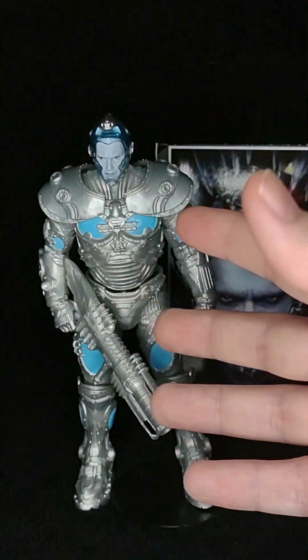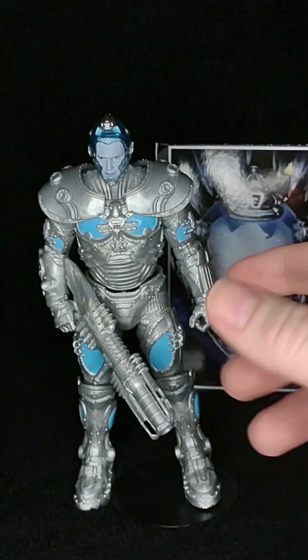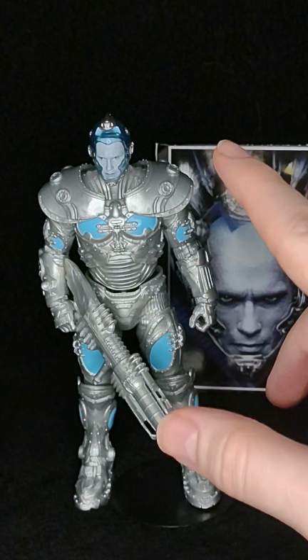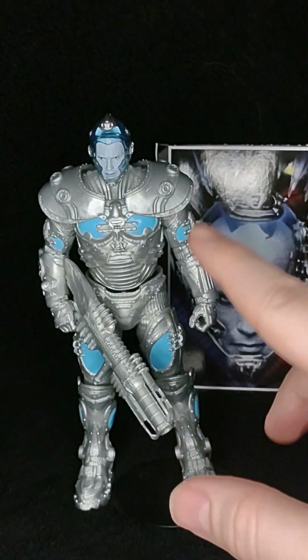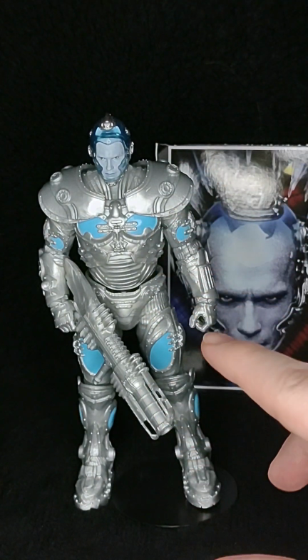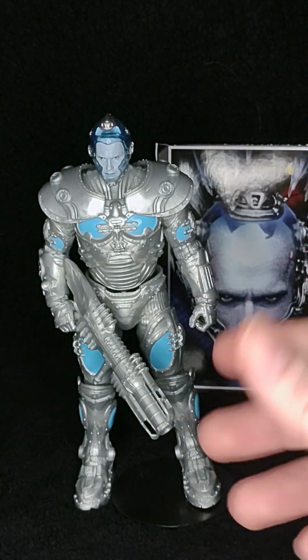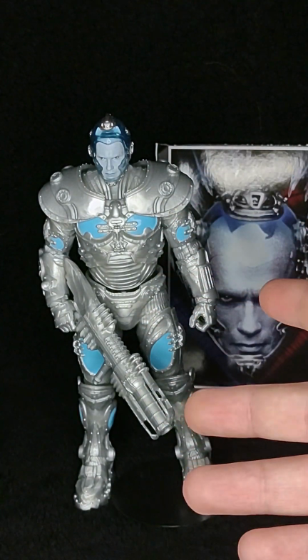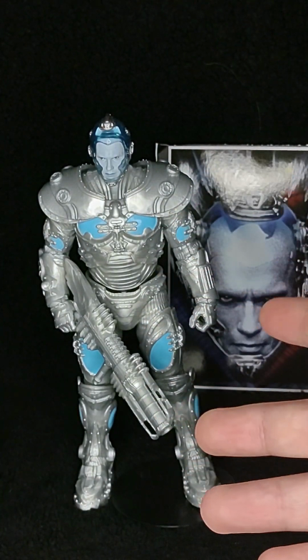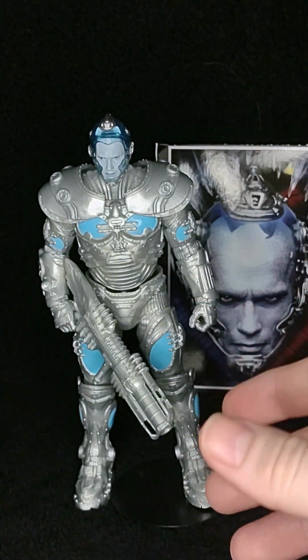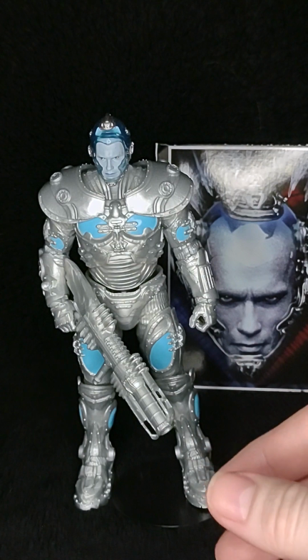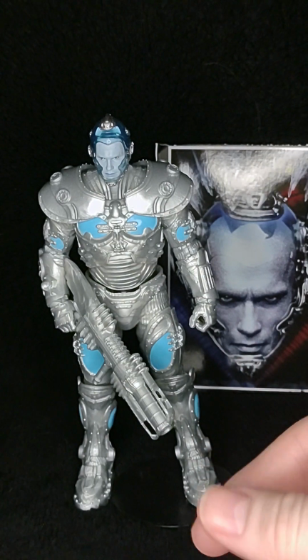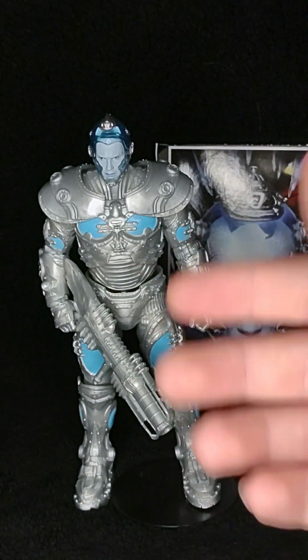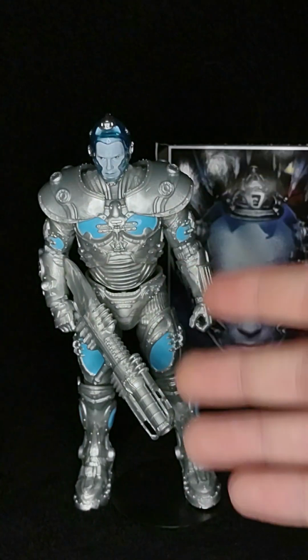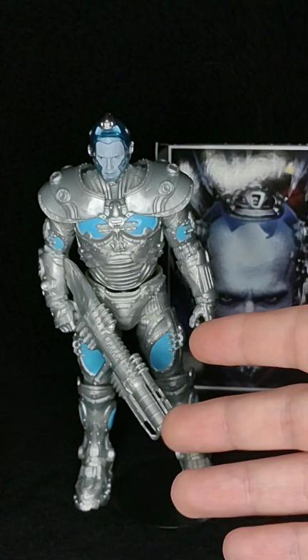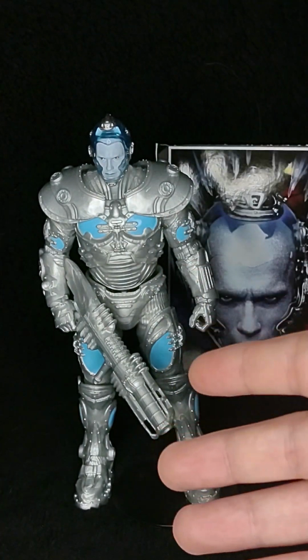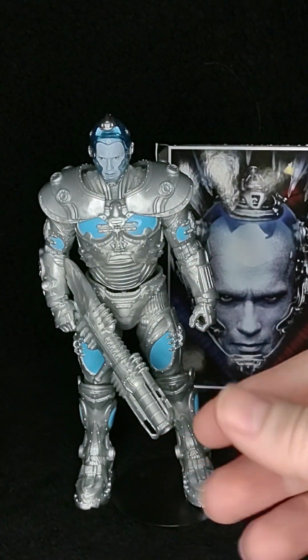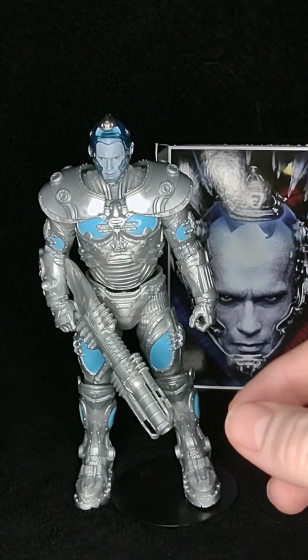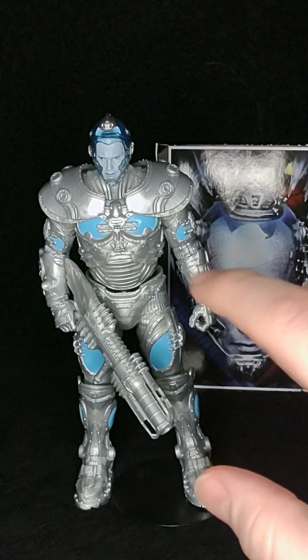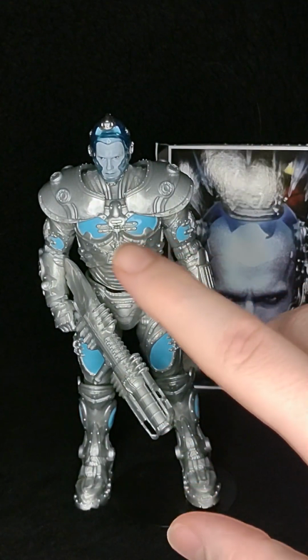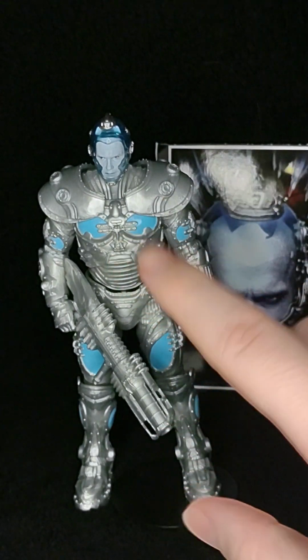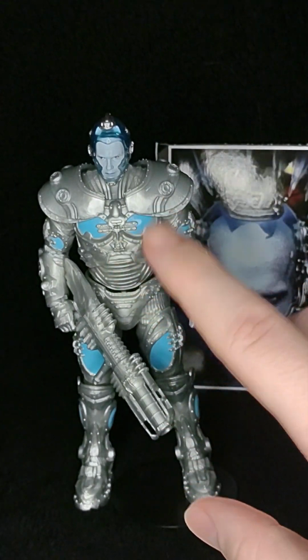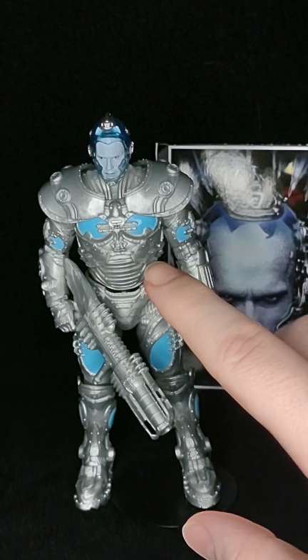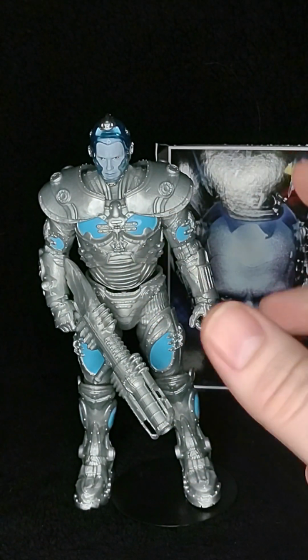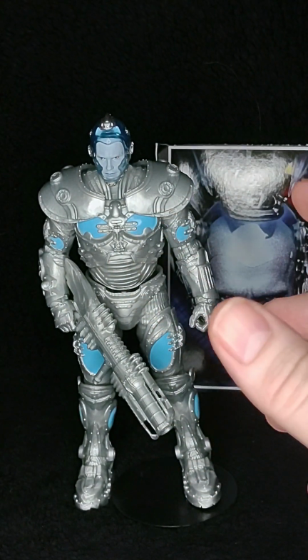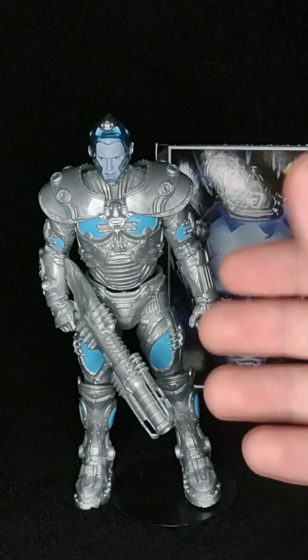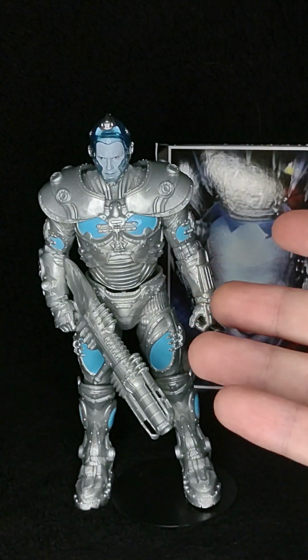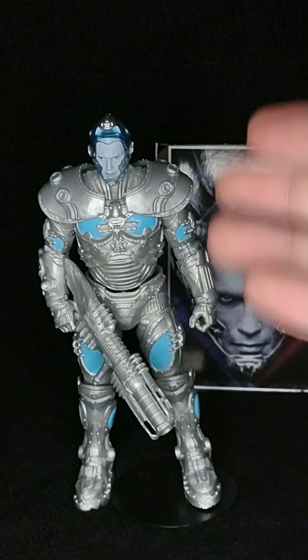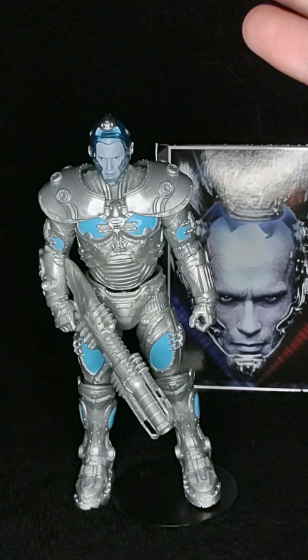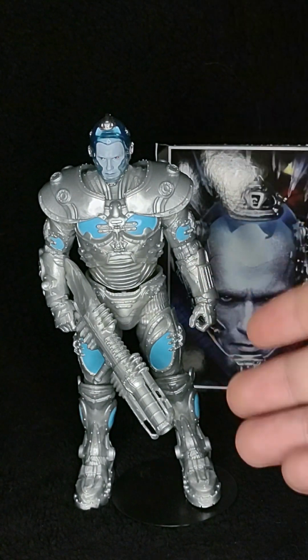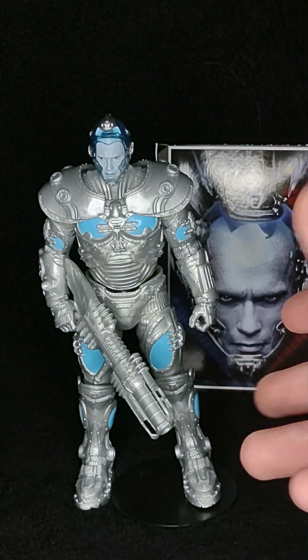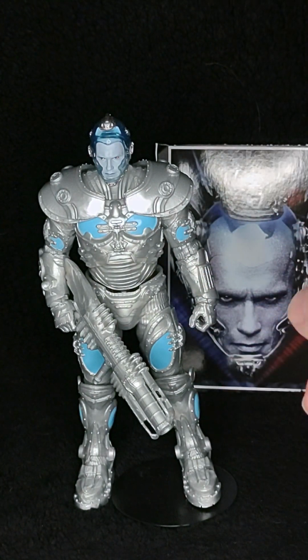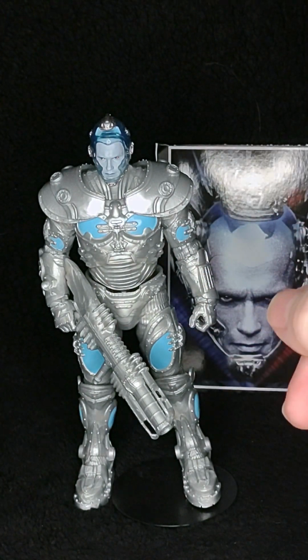Welcome everyone to Marvel Man's Game Room. Today we're going to be taking a look at the McFarlane Toys Batman and Robin movie Mr. Freeze full Build-A-Figure.